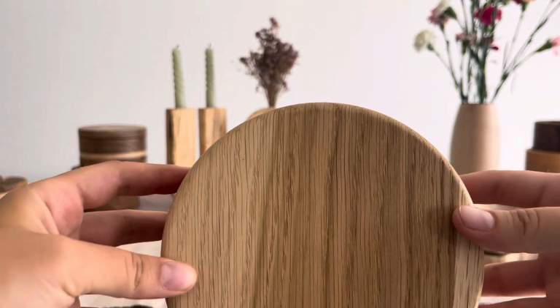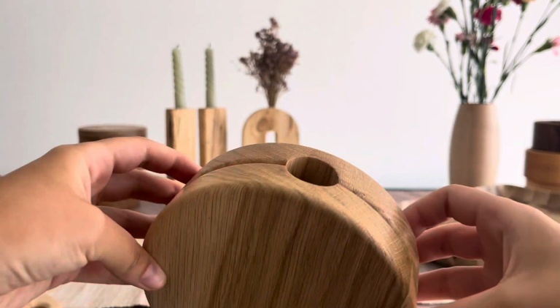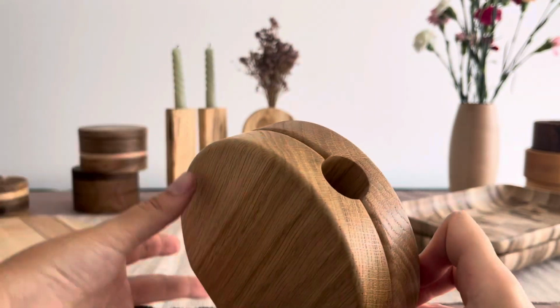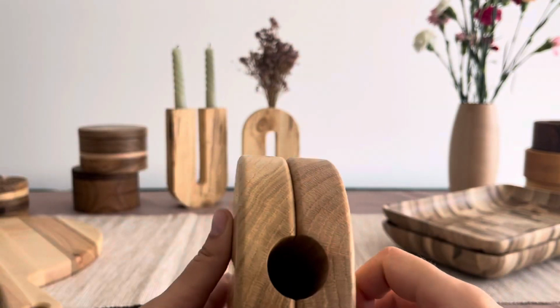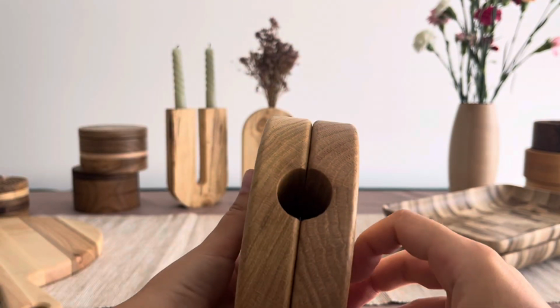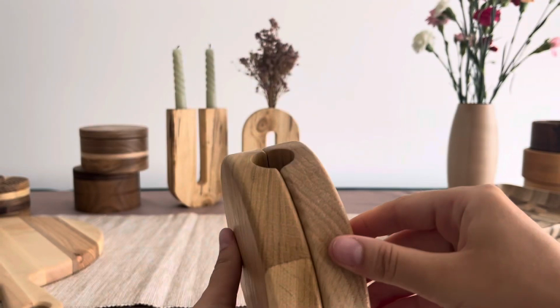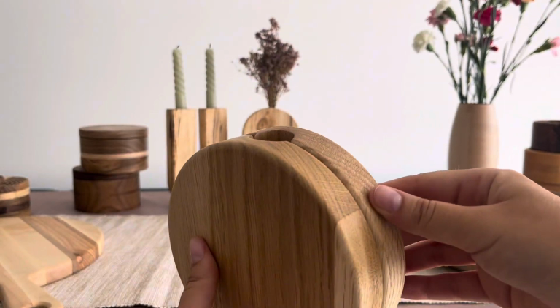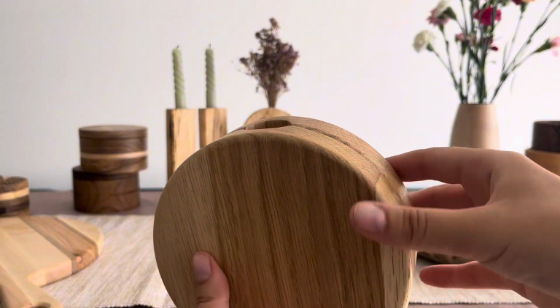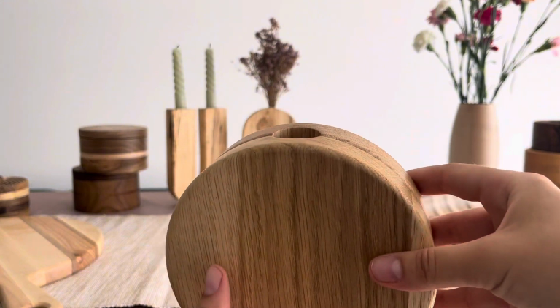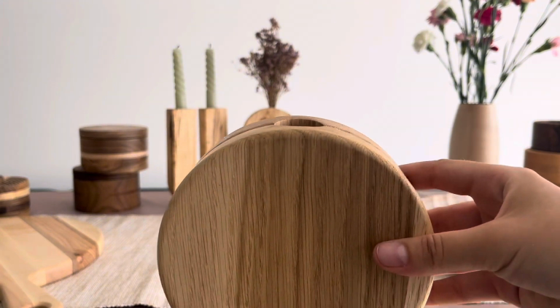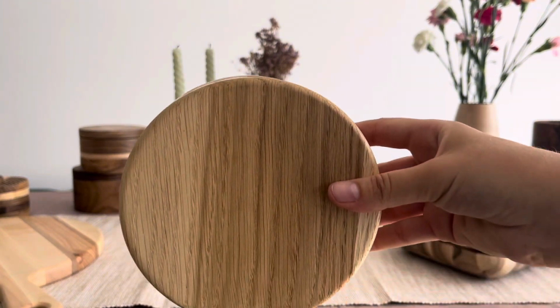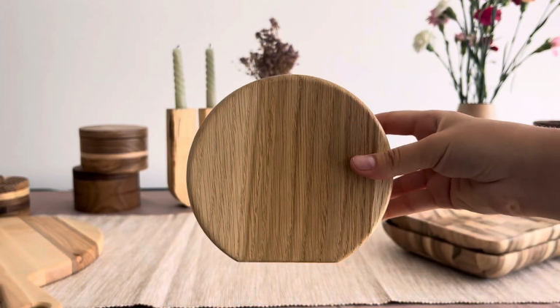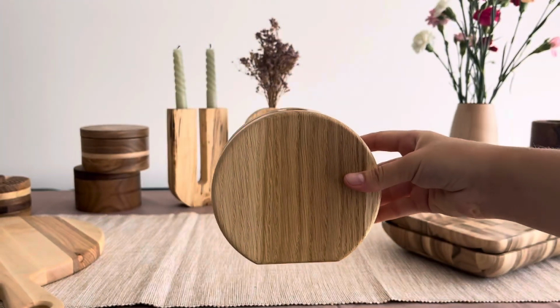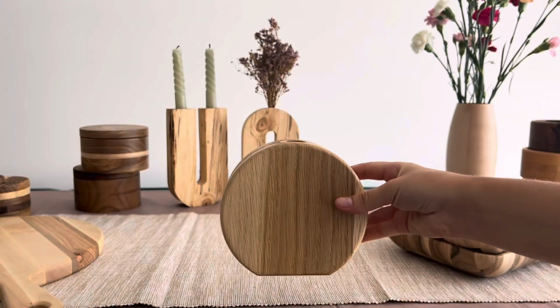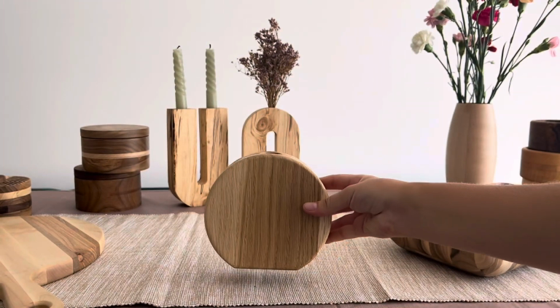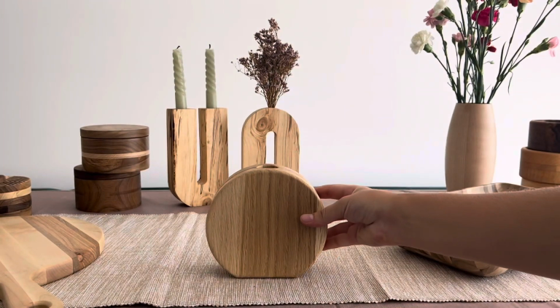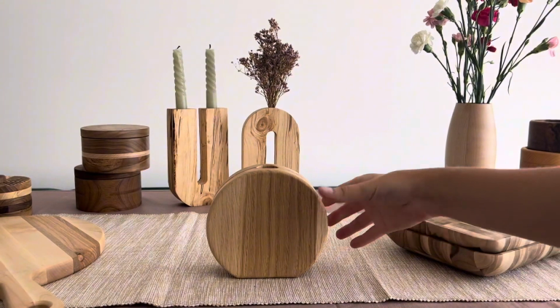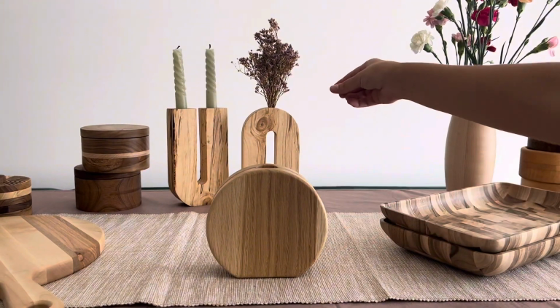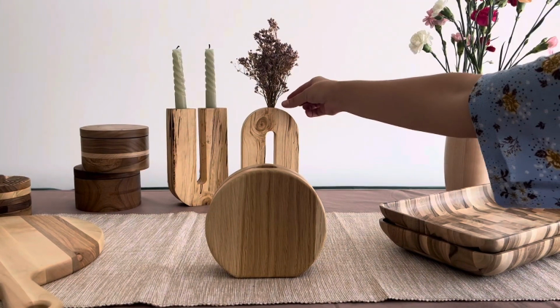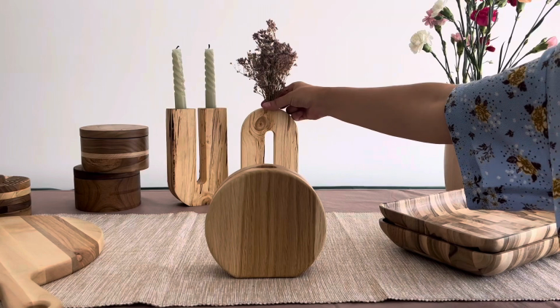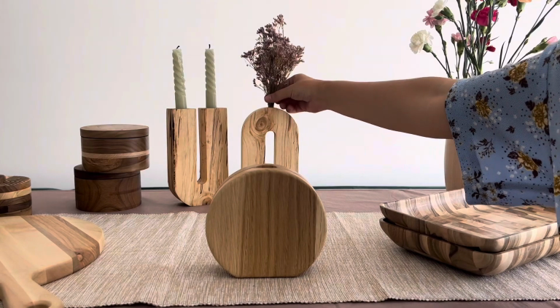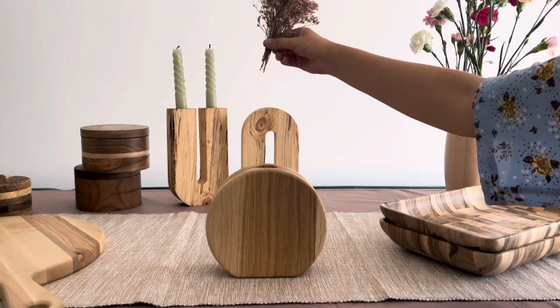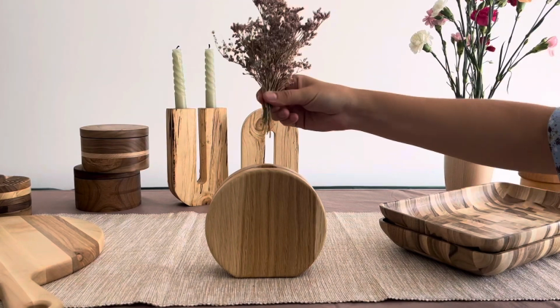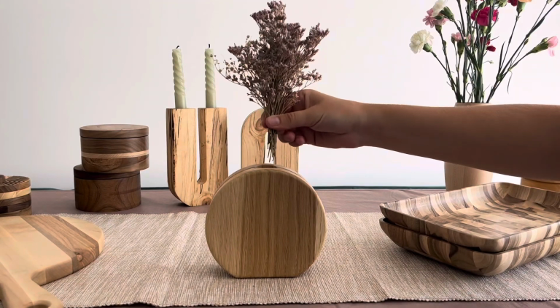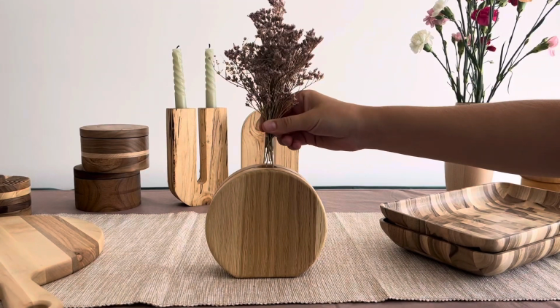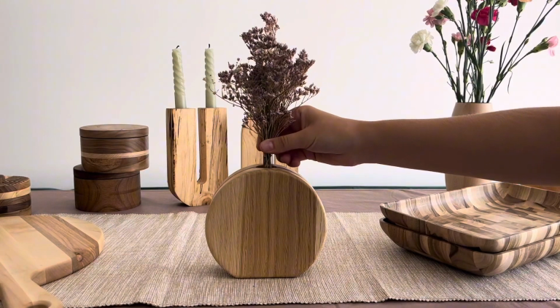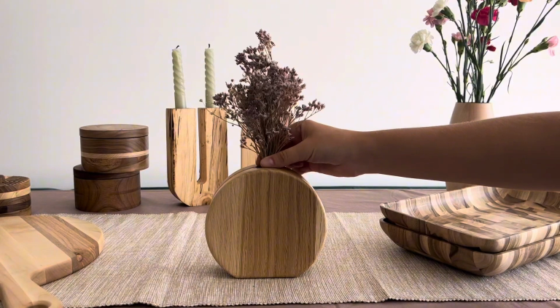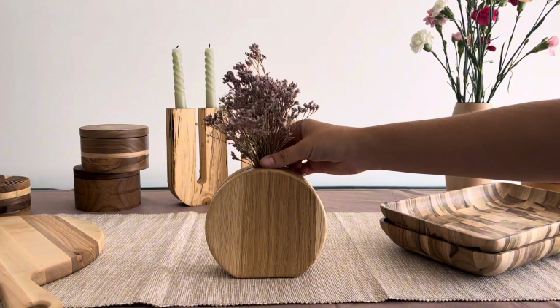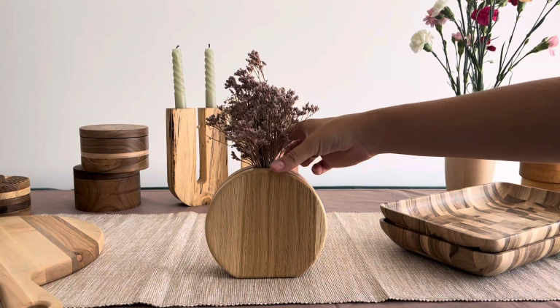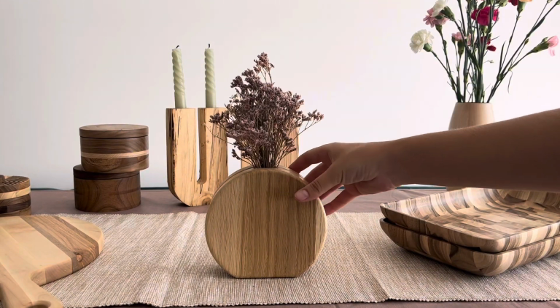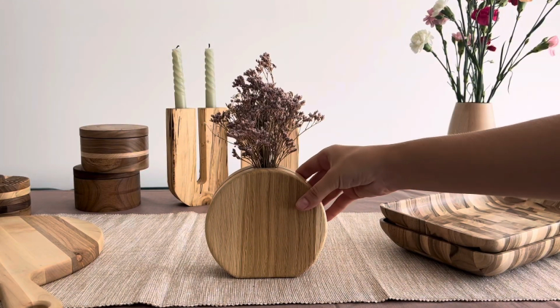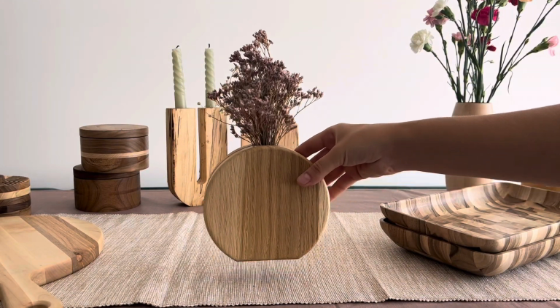Its unique two-part design allows you to create stunning floral arrangements effortlessly. Simply place your dried flowers in the upper section, and the lower section securely holds them in place, ensuring a striking display.